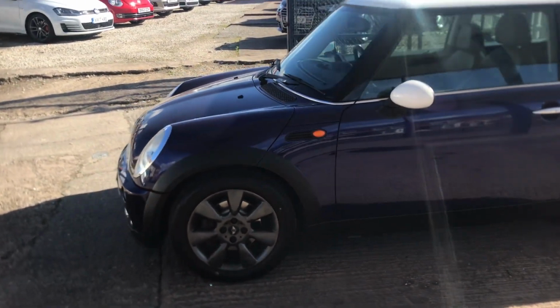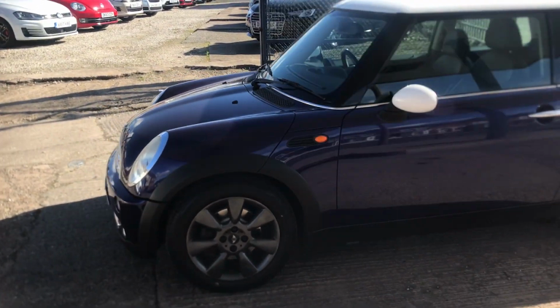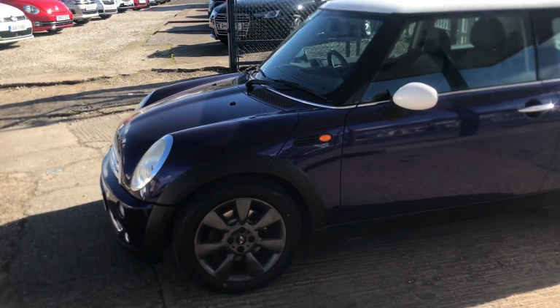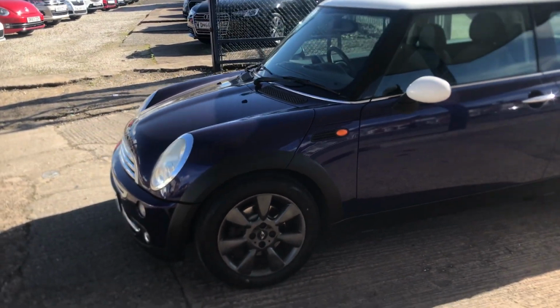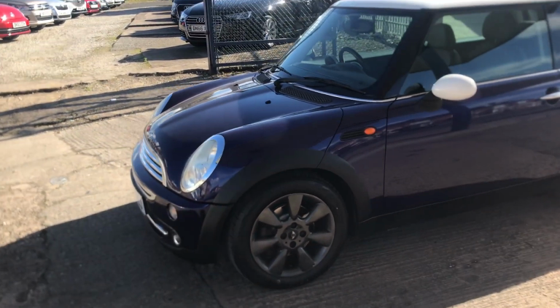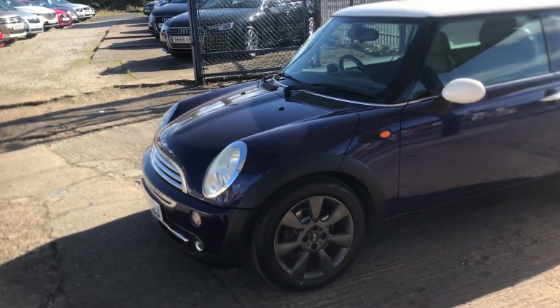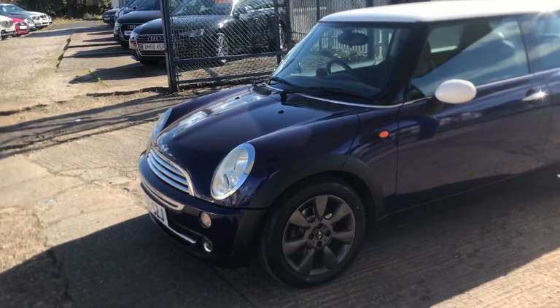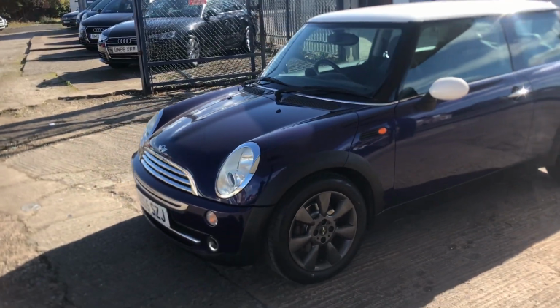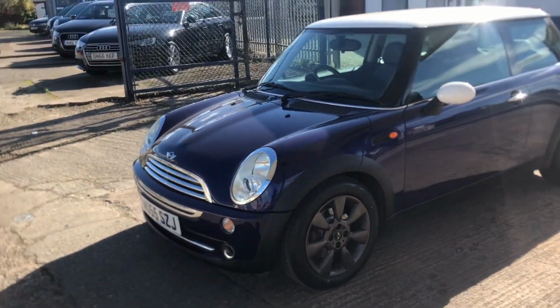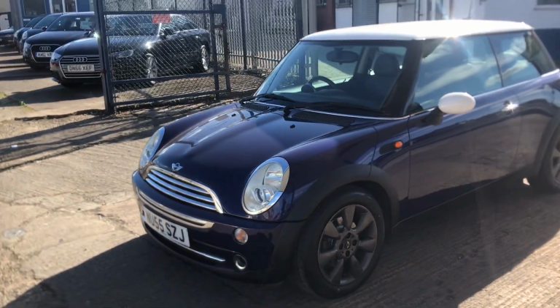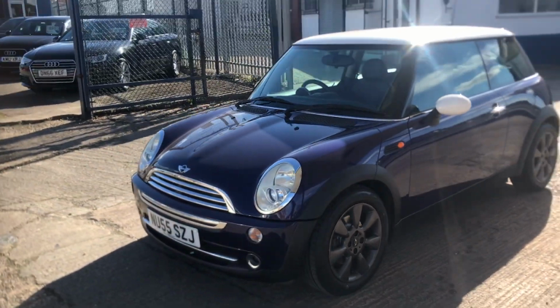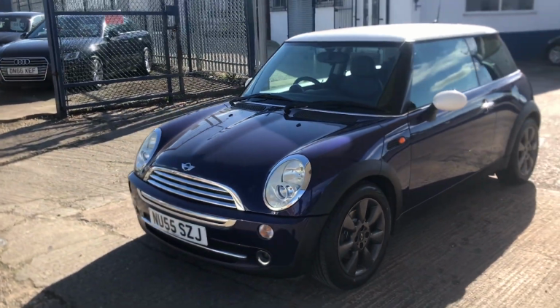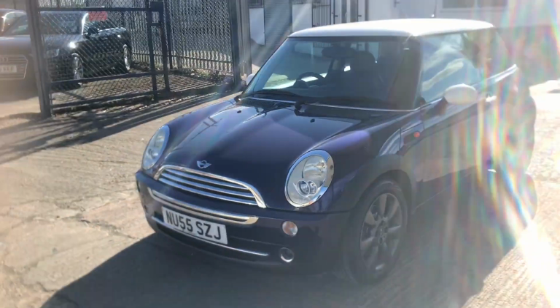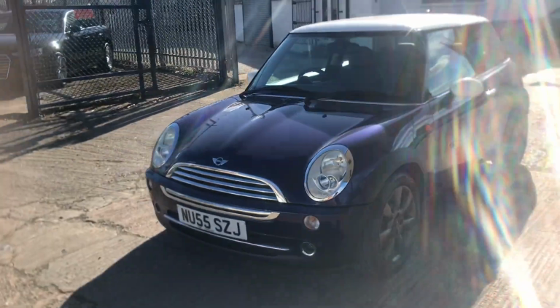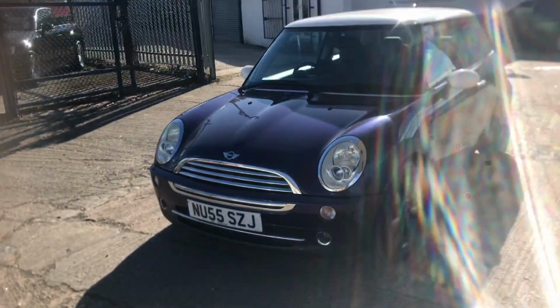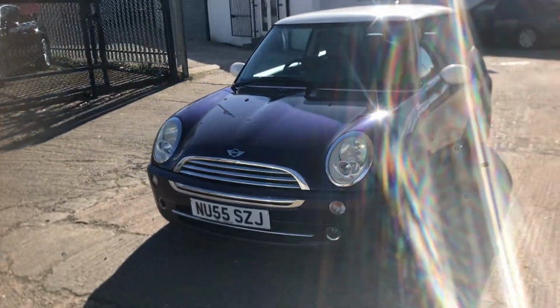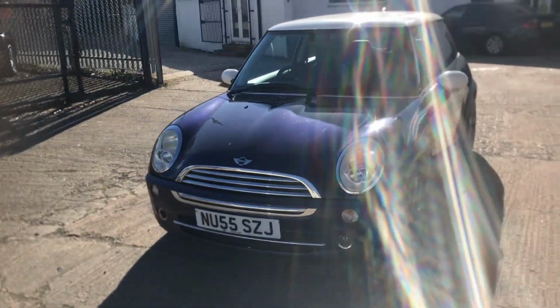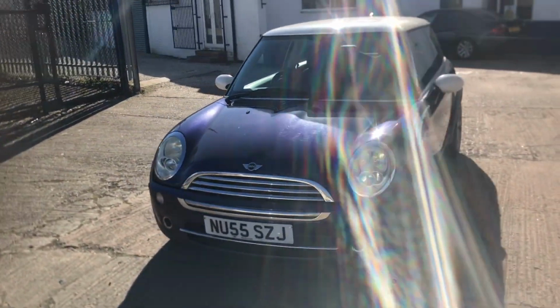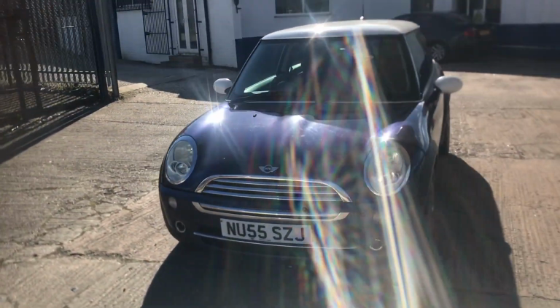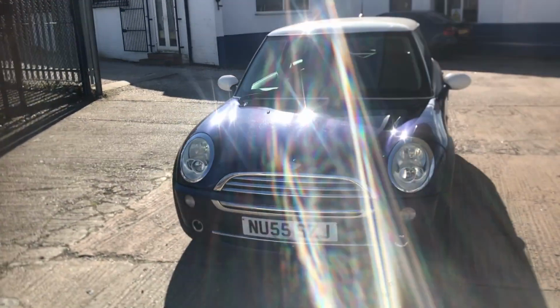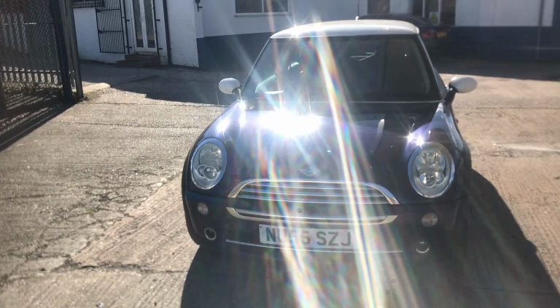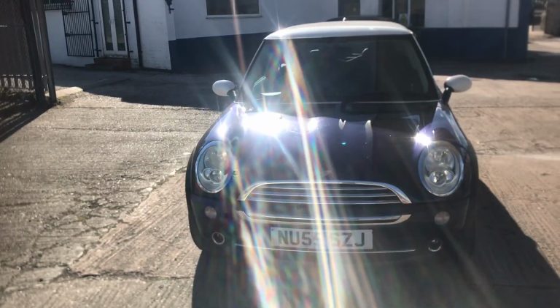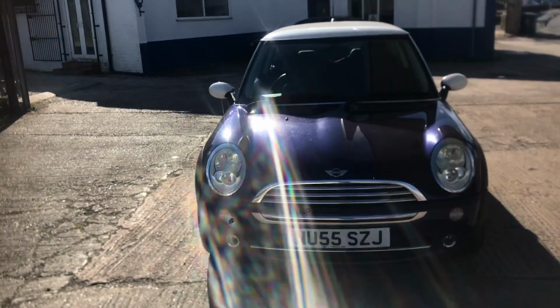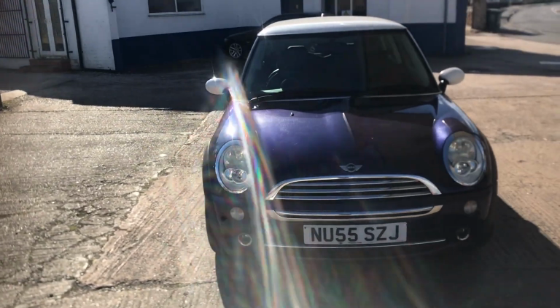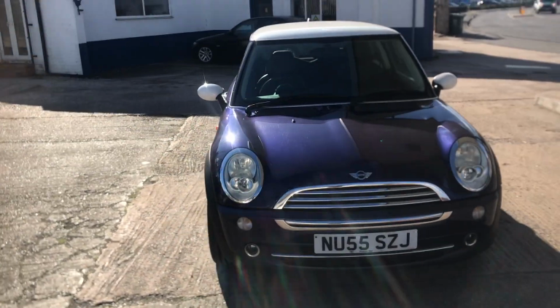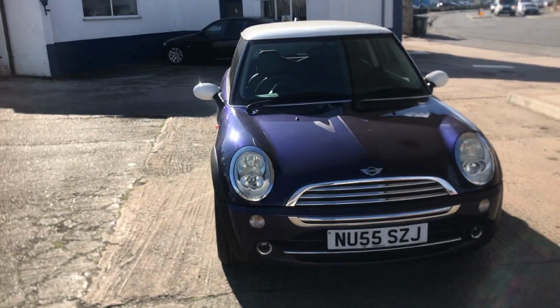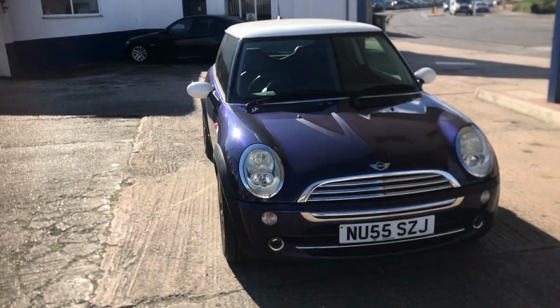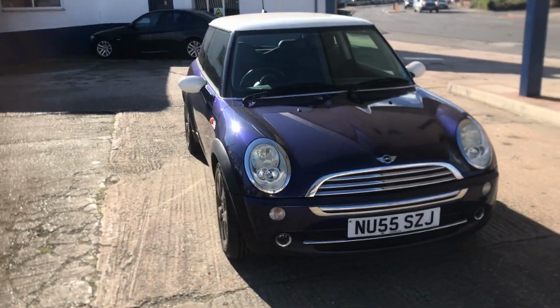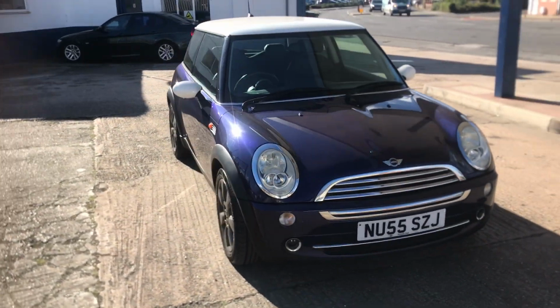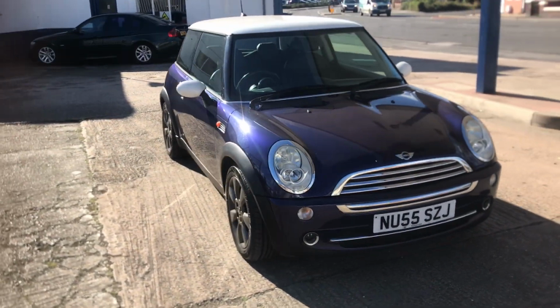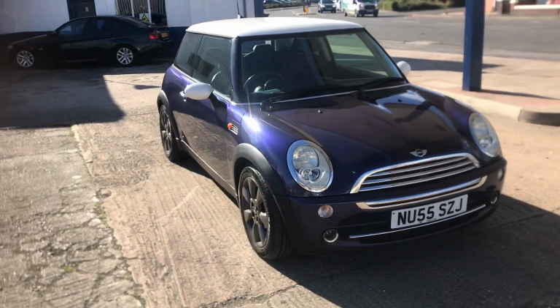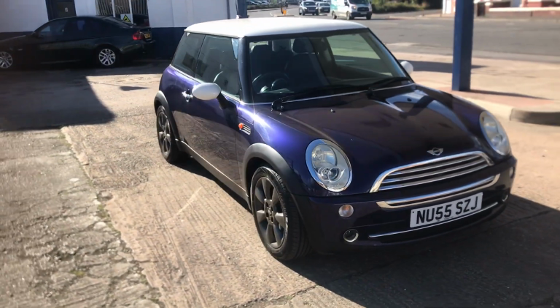I hope you can see the pictures okay — it's a bright sunny day, never the best for the photos. The car is in nice condition, it's been well looked after and well maintained.